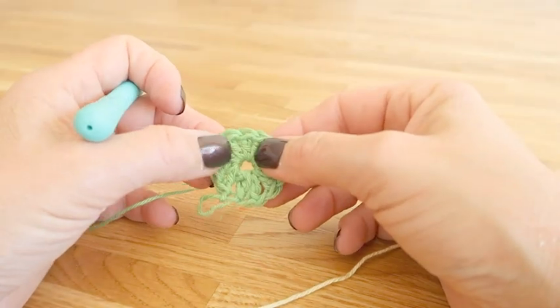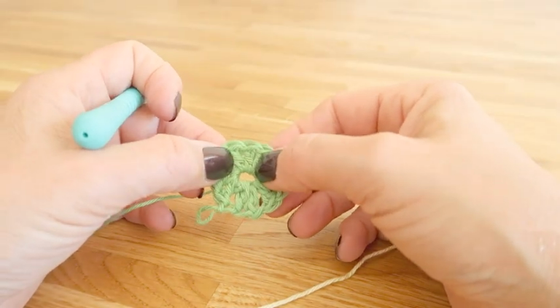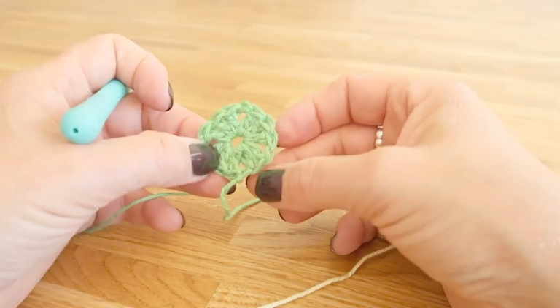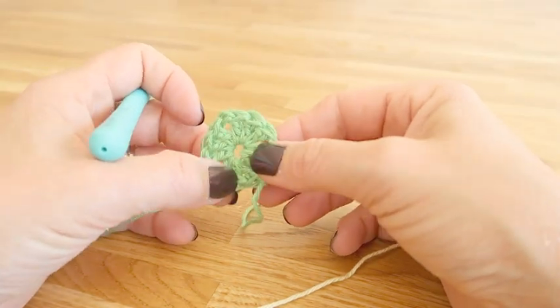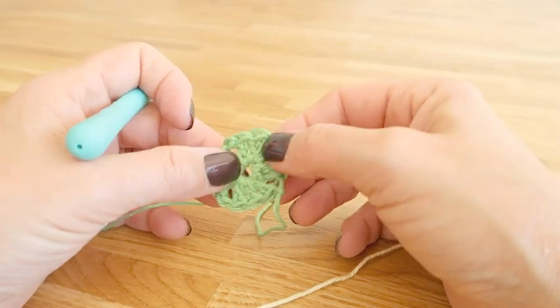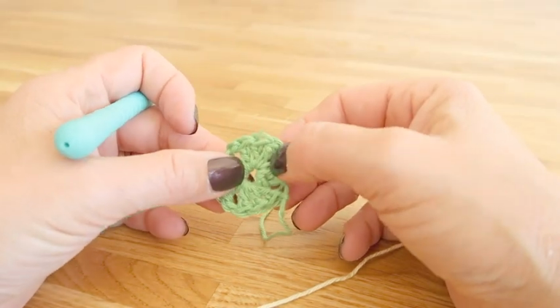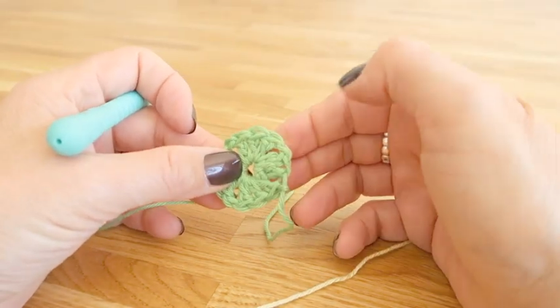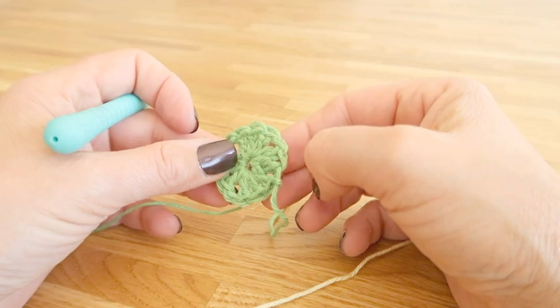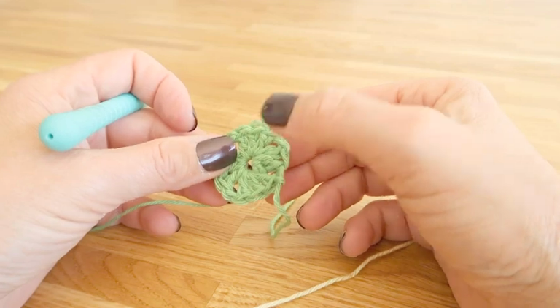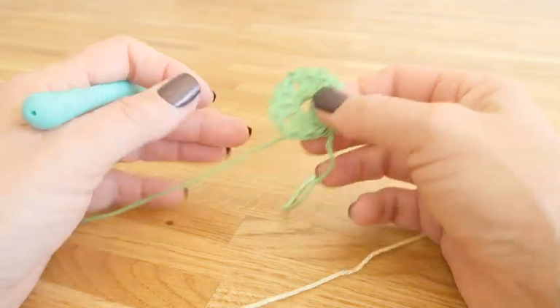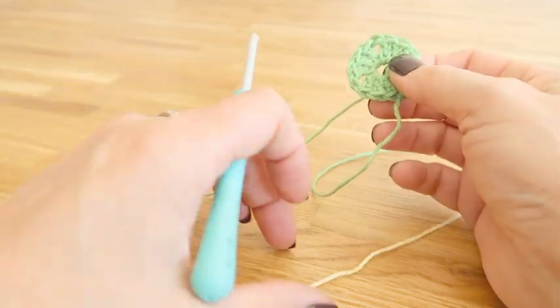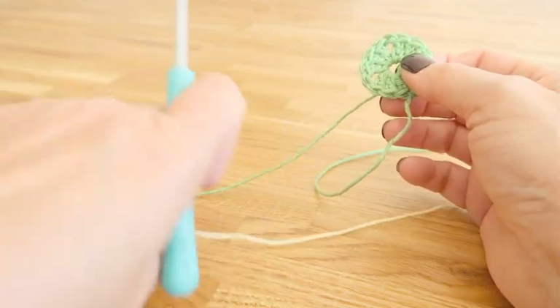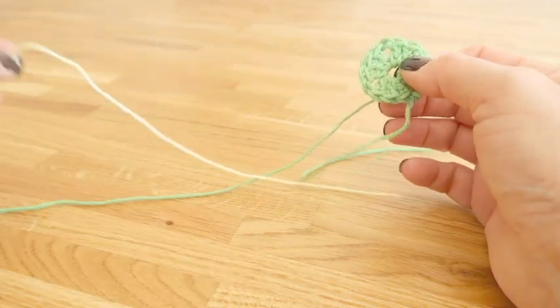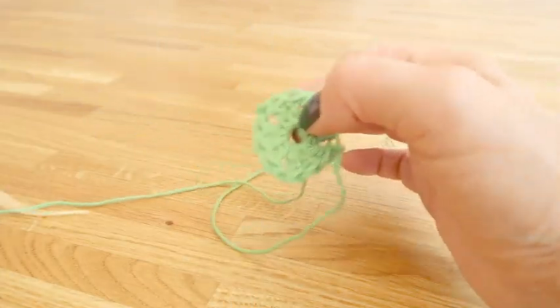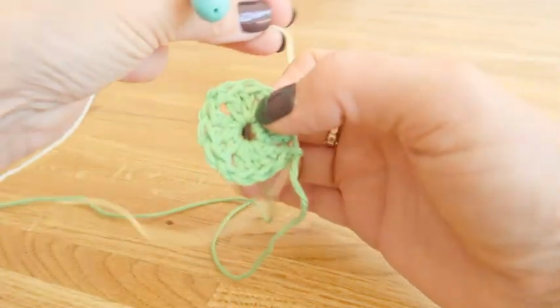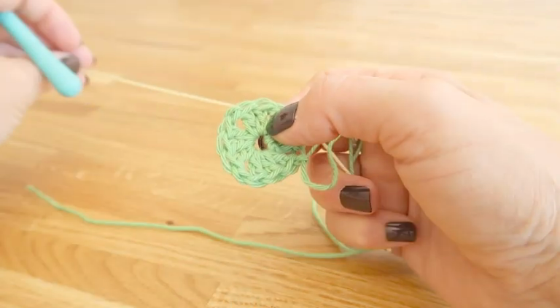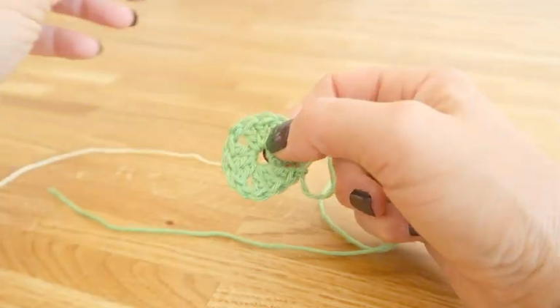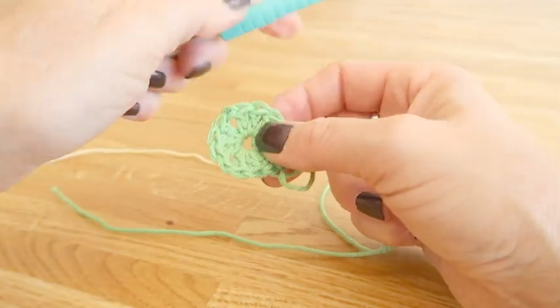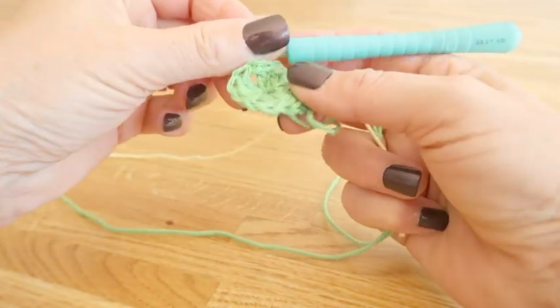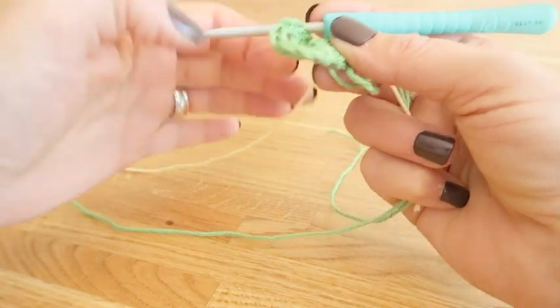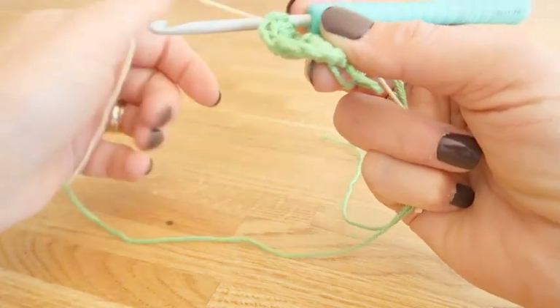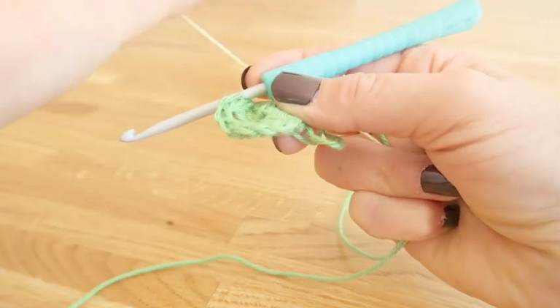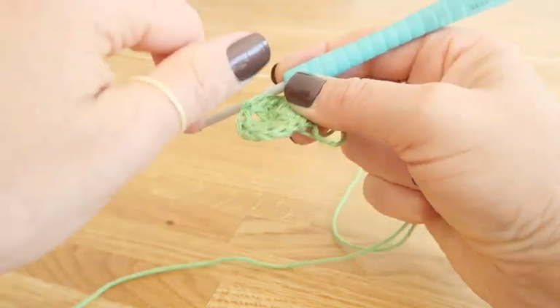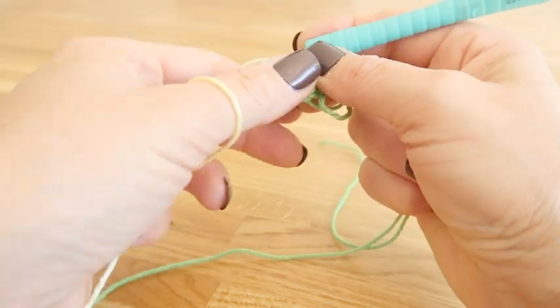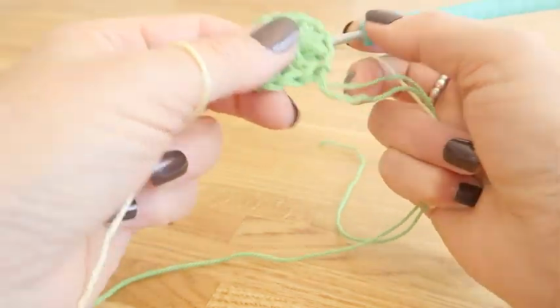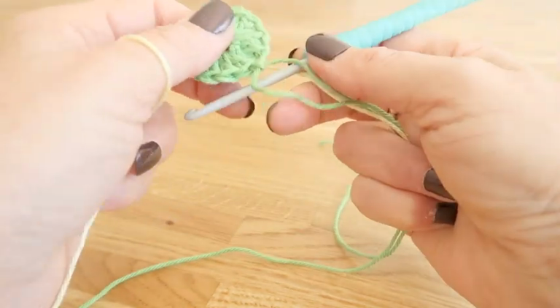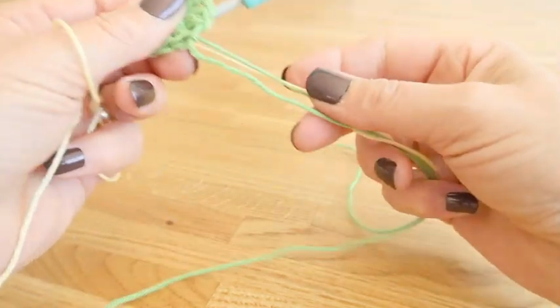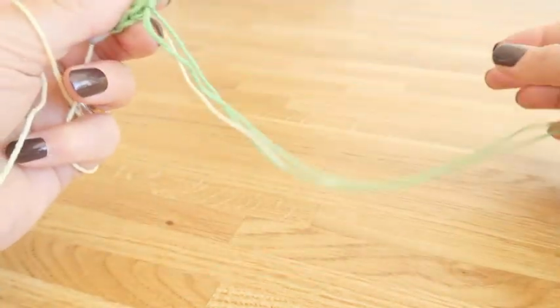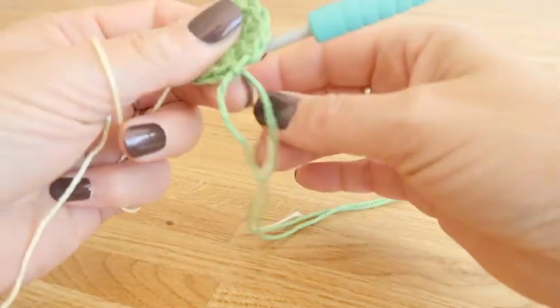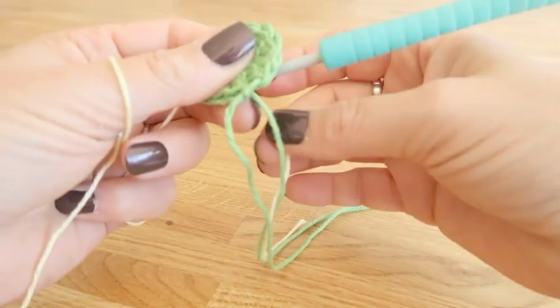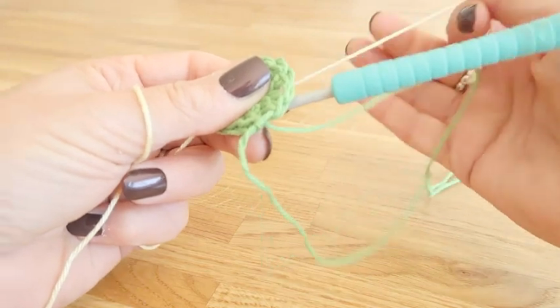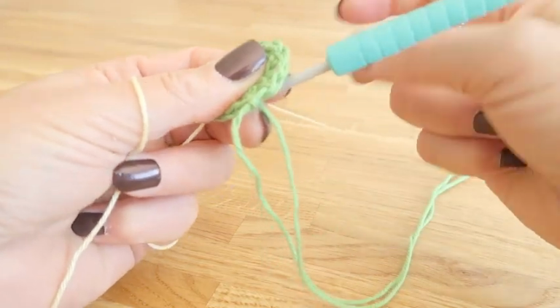In the first round we created our four corners by working a one chain after our three trebles. We now need to start in one of these corners for the second round, and we start using the dummy treble method.